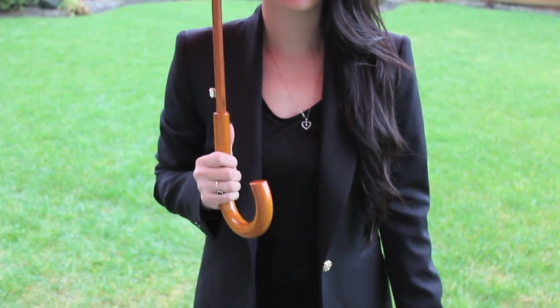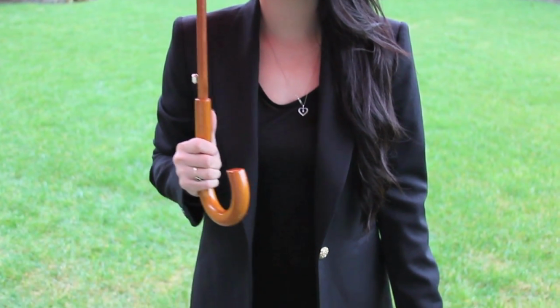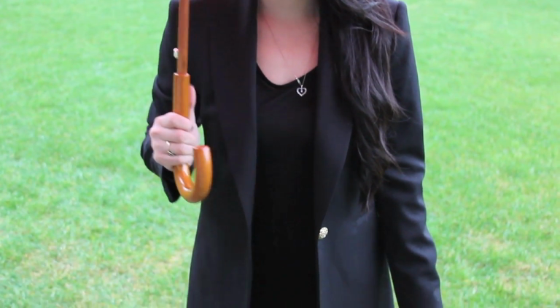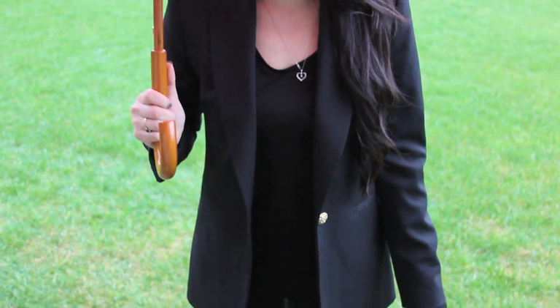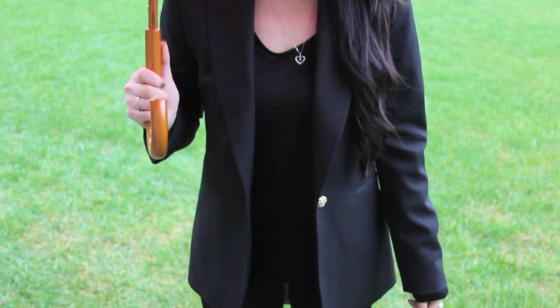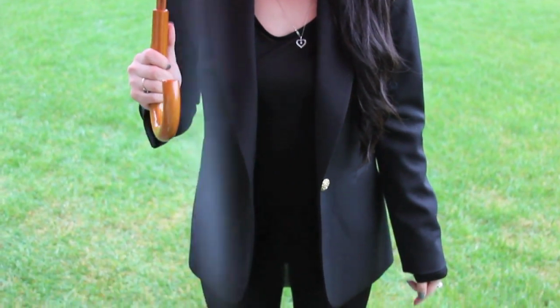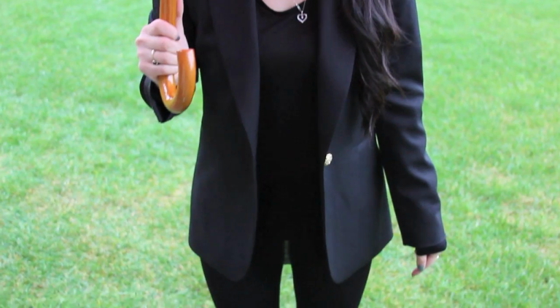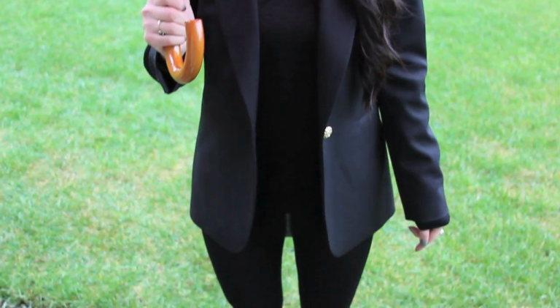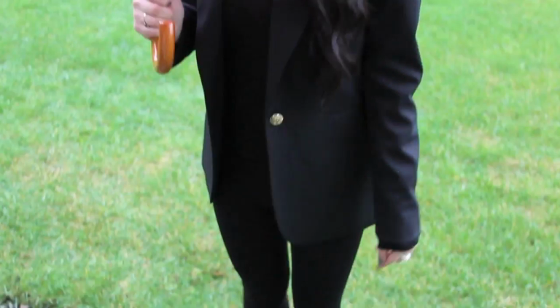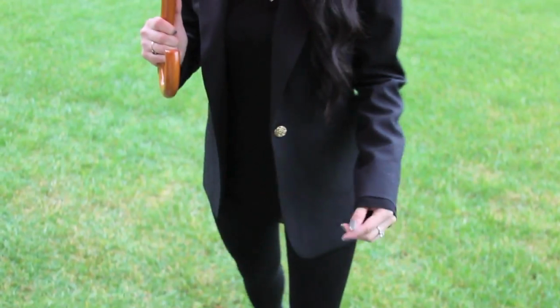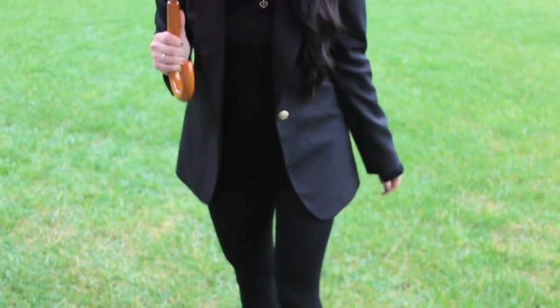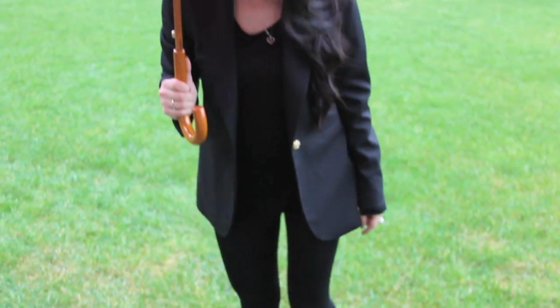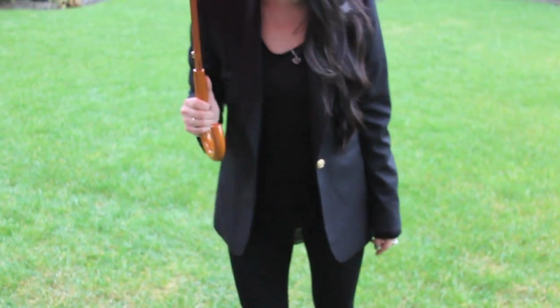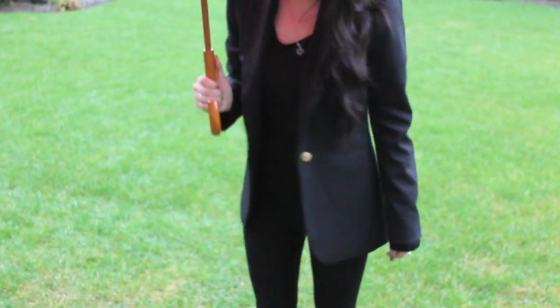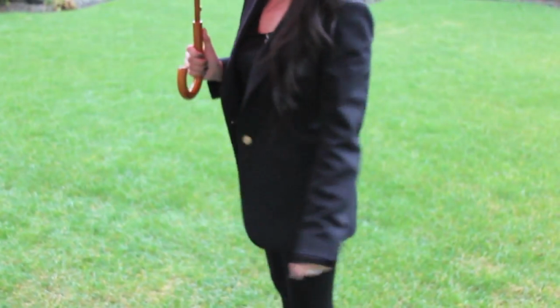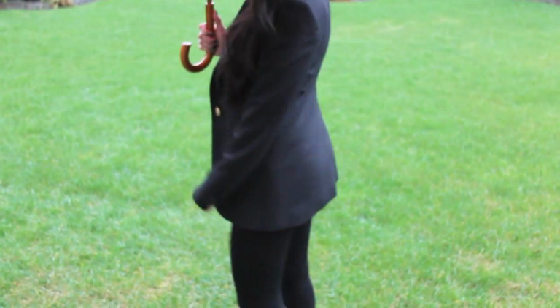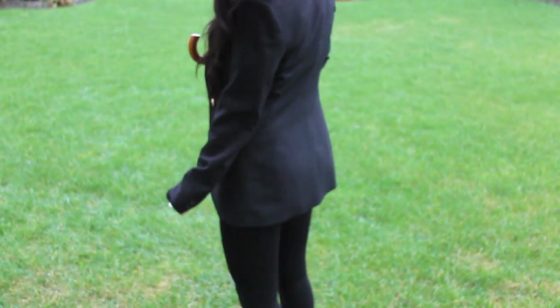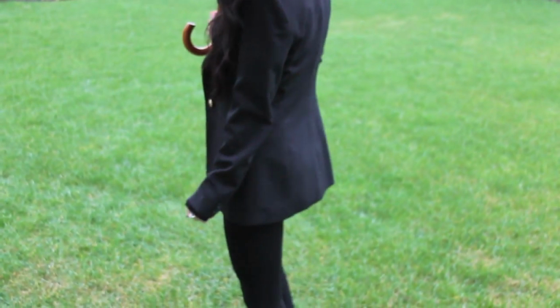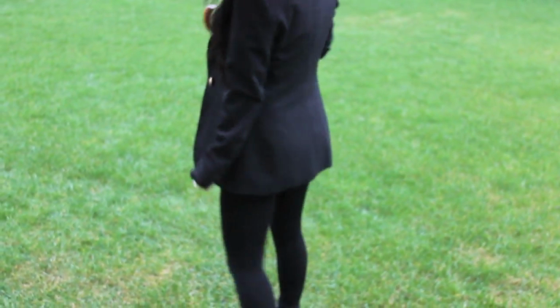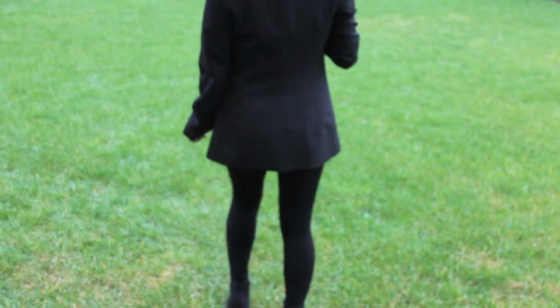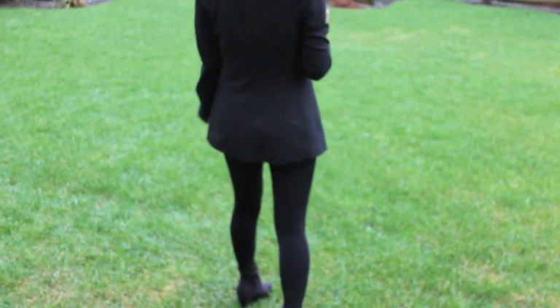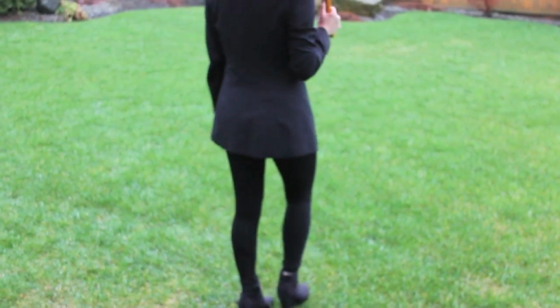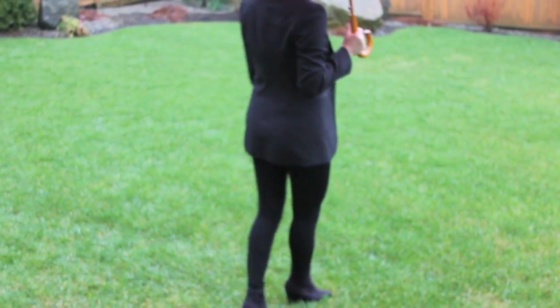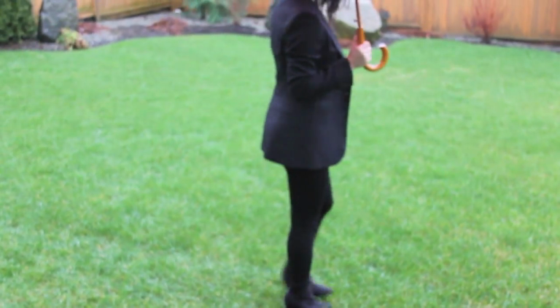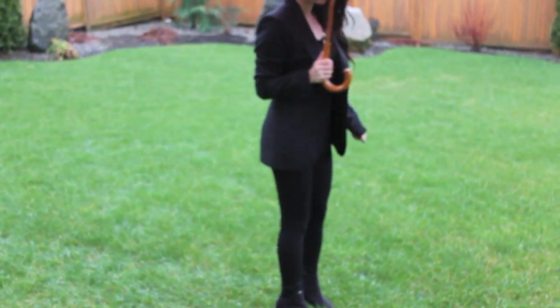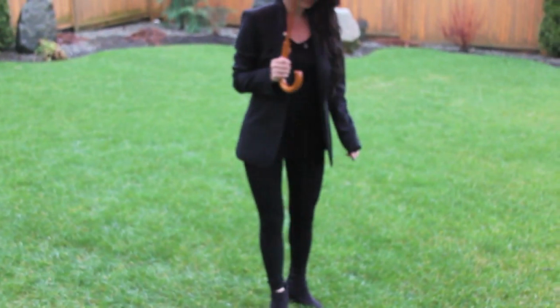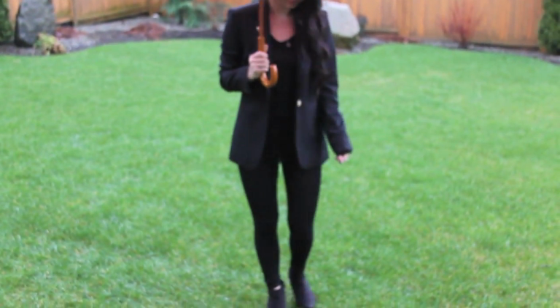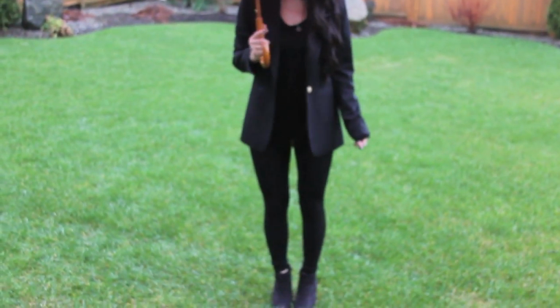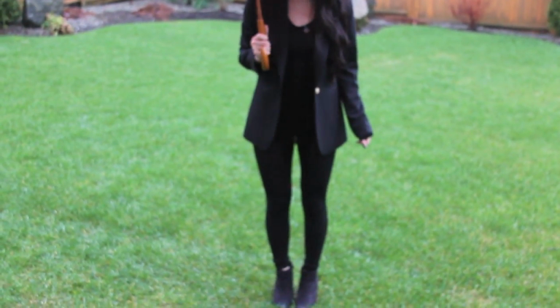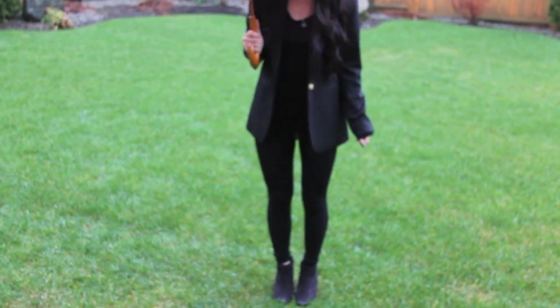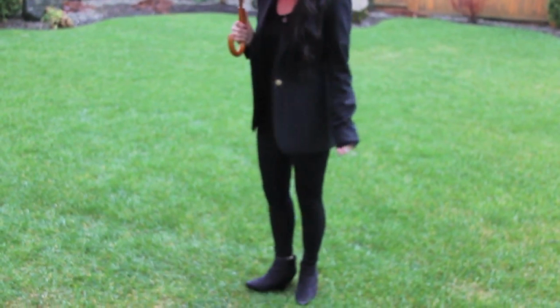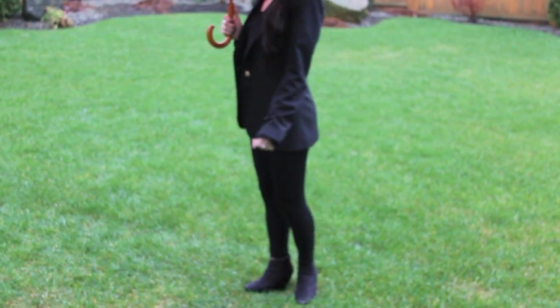Here is just the black blazer by itself. This one was from Zara. It's really structured, so it has a much more professional vibe to it. That's why adding some fur to it definitely gives it a much more casual and chic vibe.